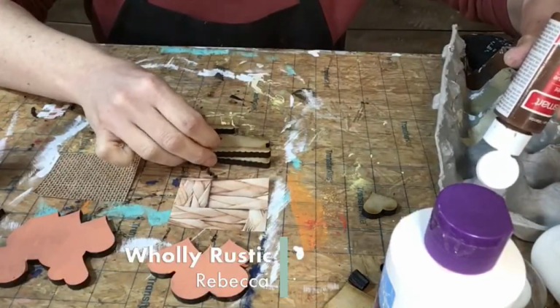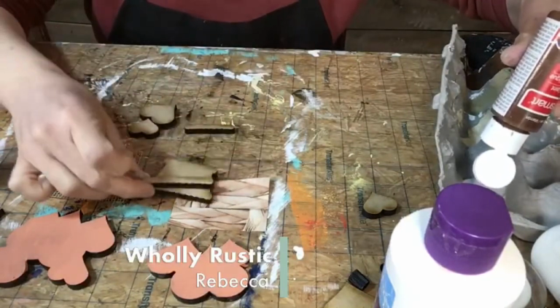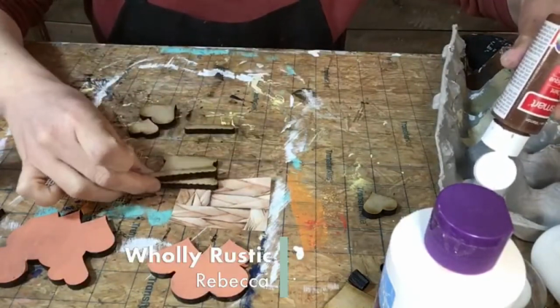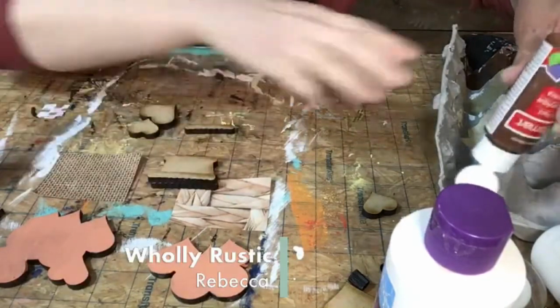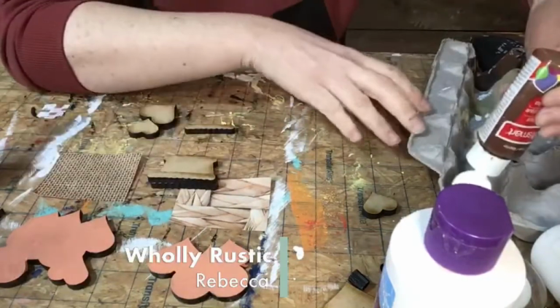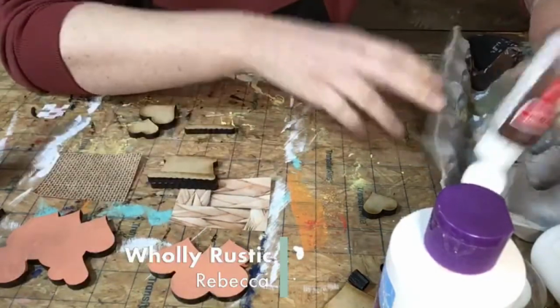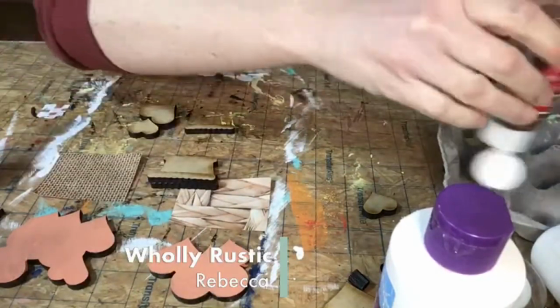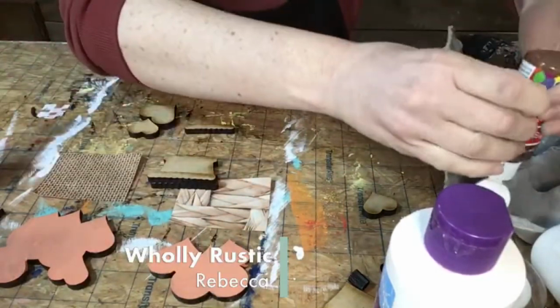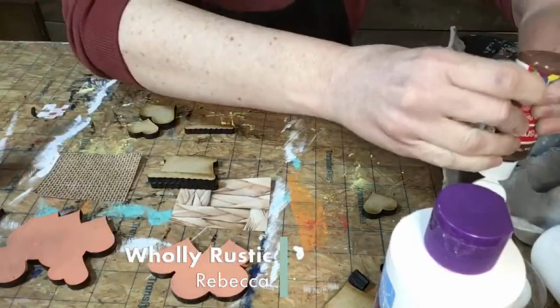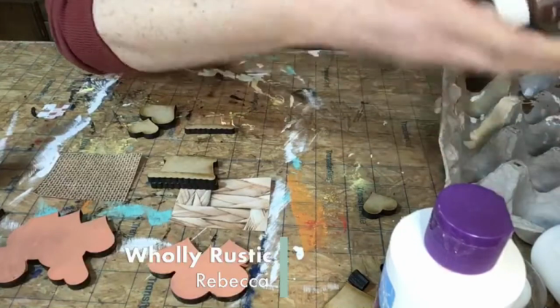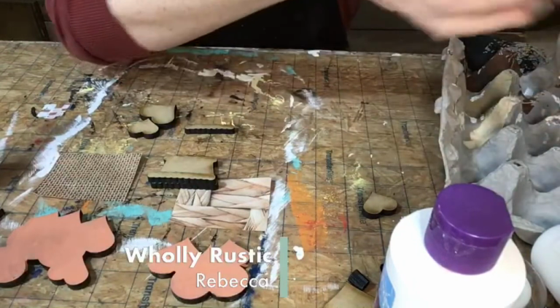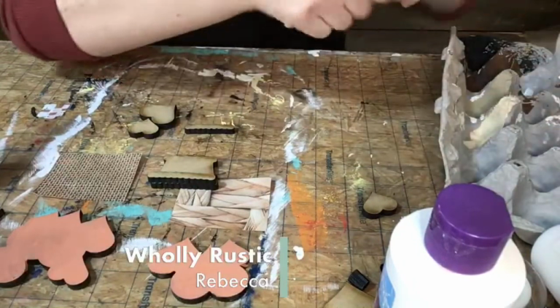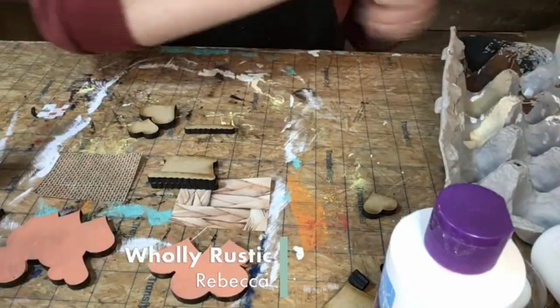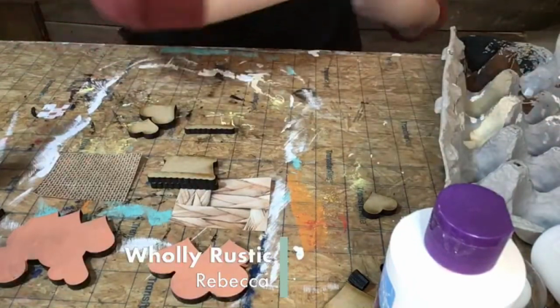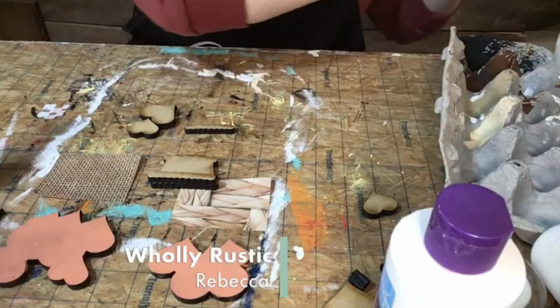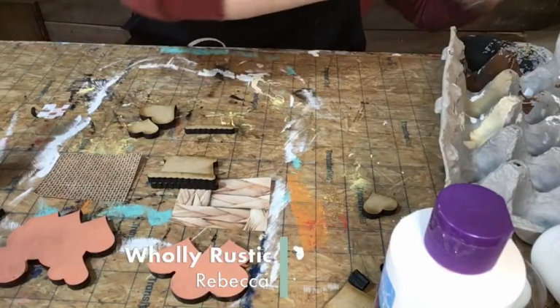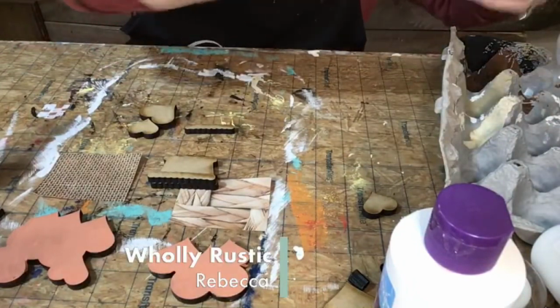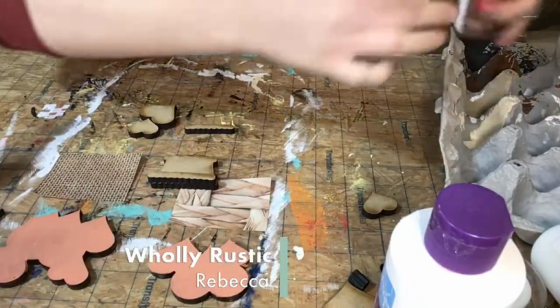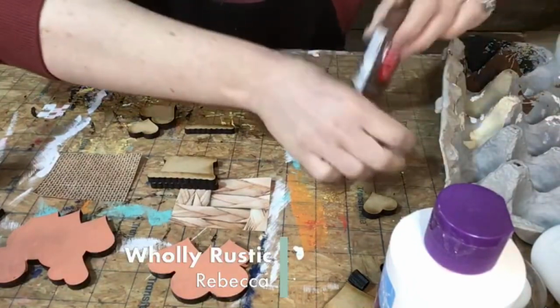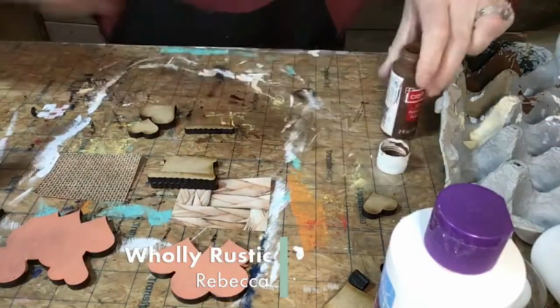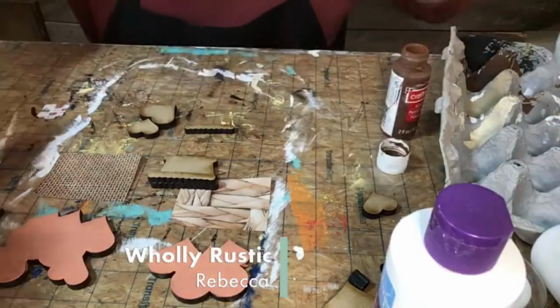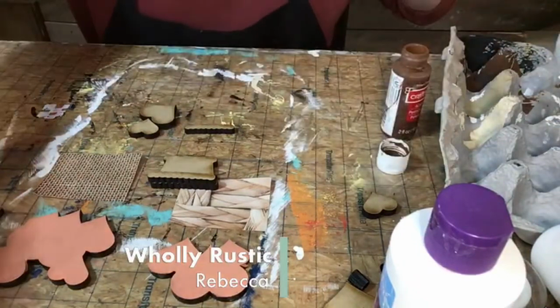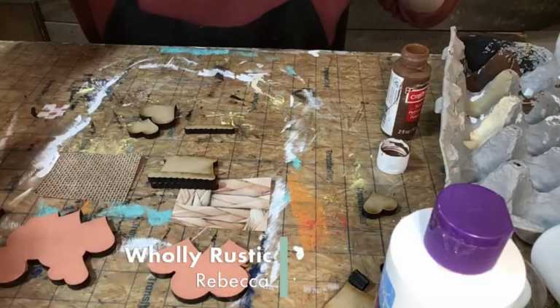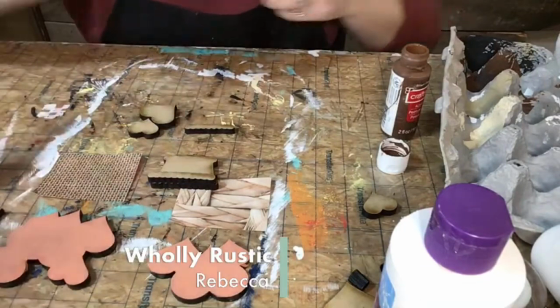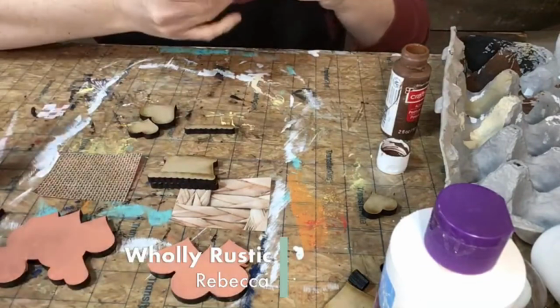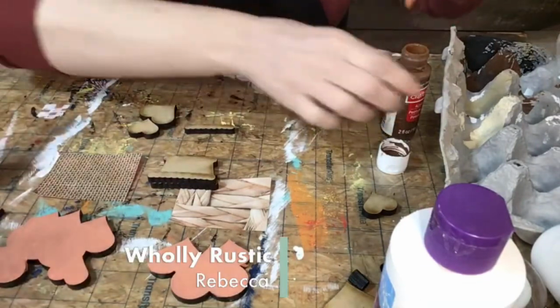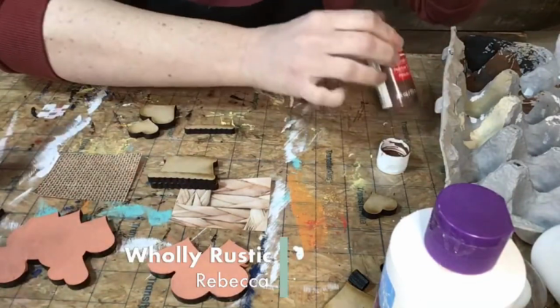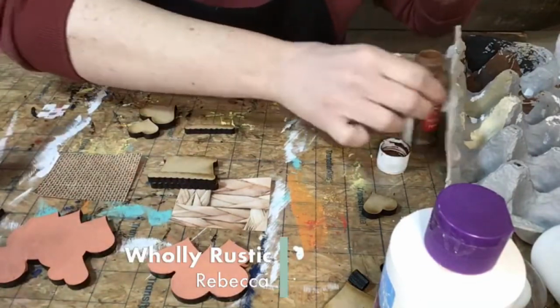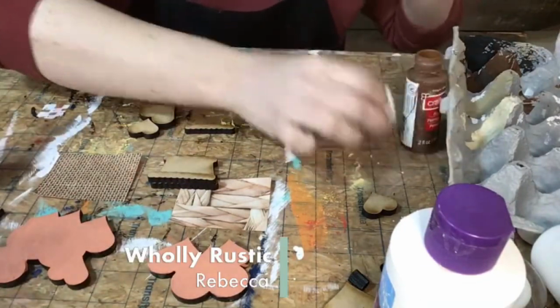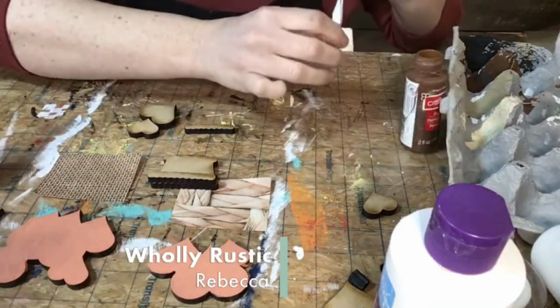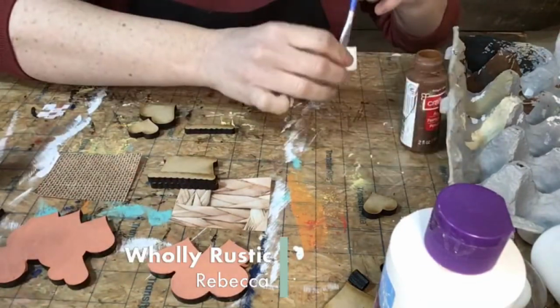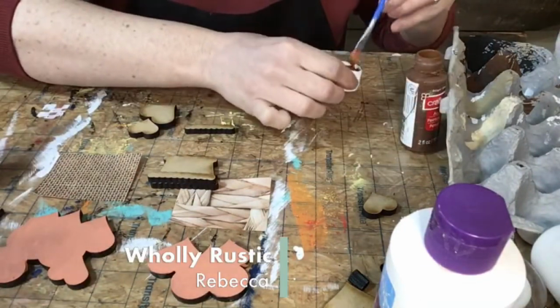This is a really 3D project — you kind of build out from the base until it's super 3D. I need to shake a lot of my paints up, they're a mess.